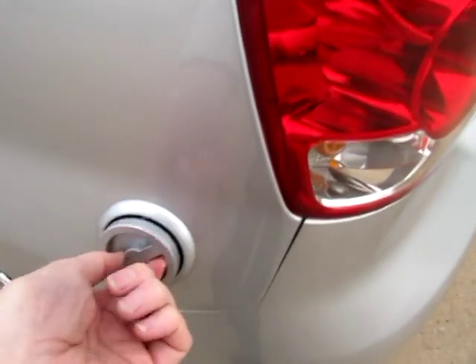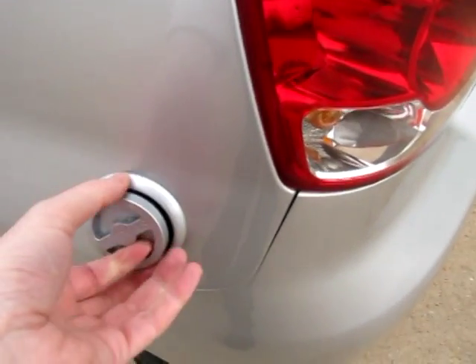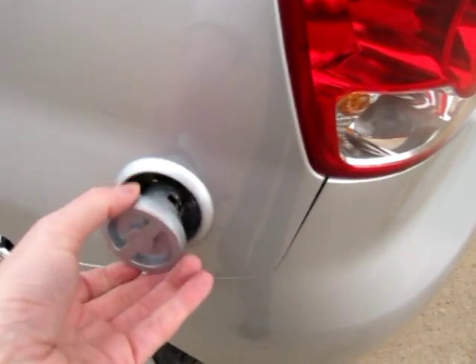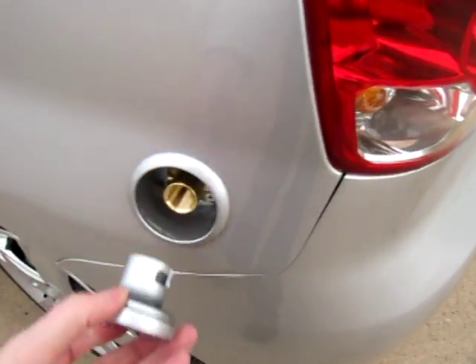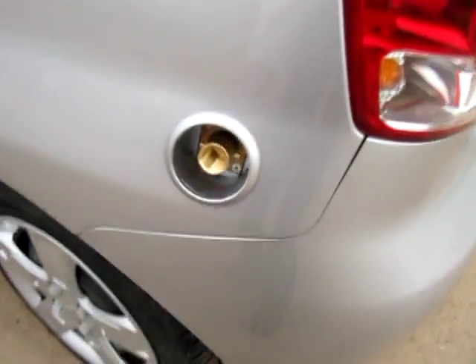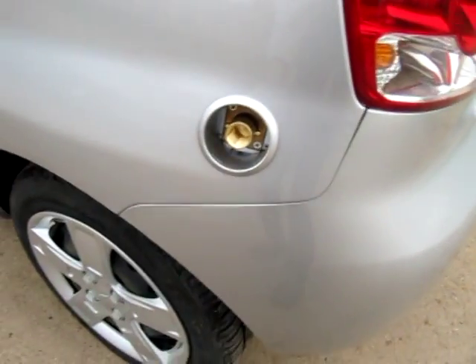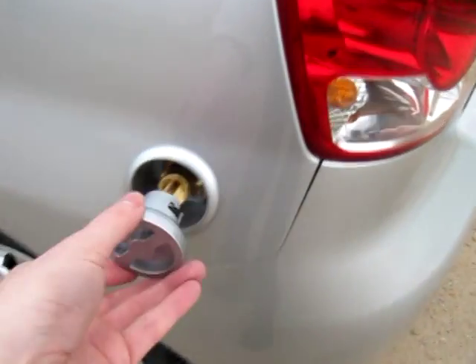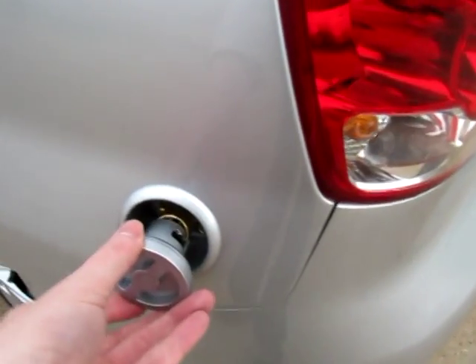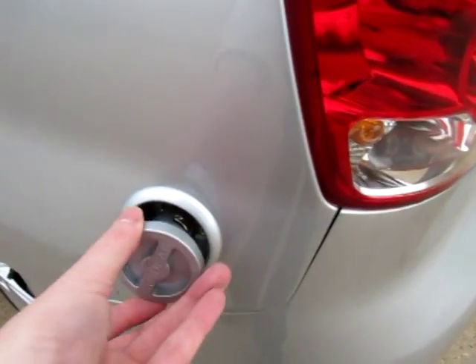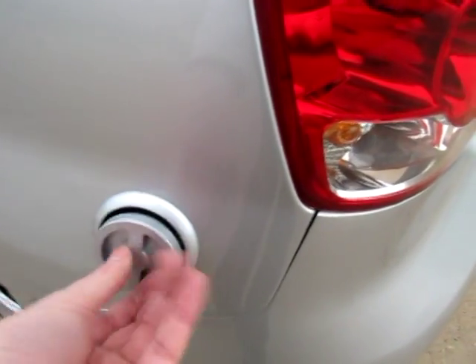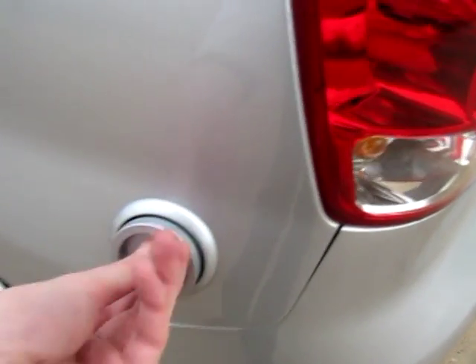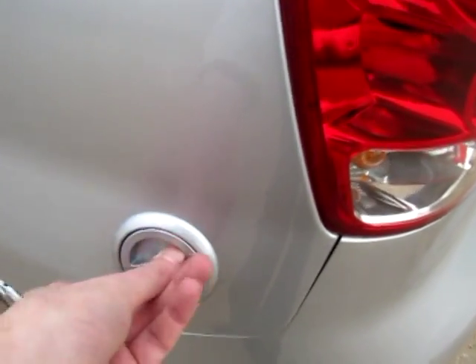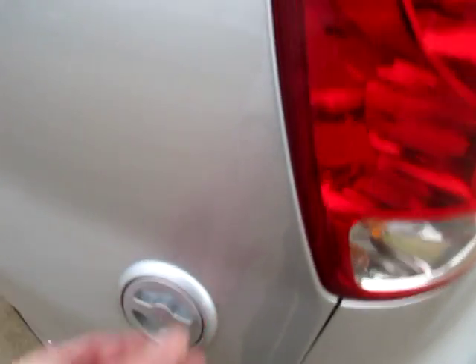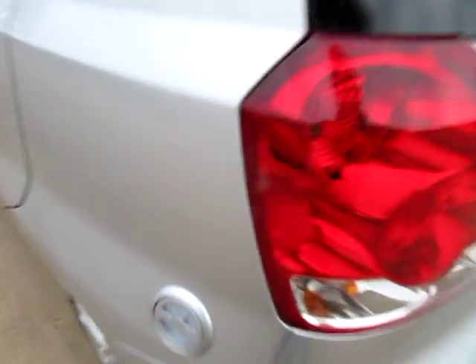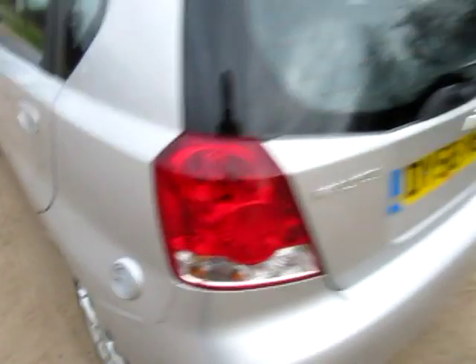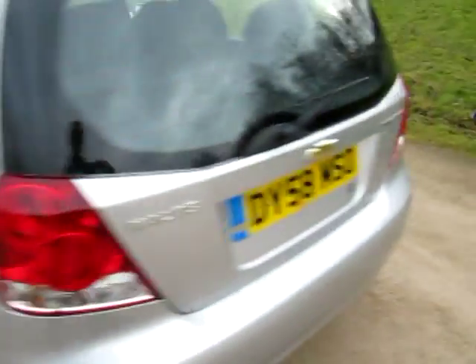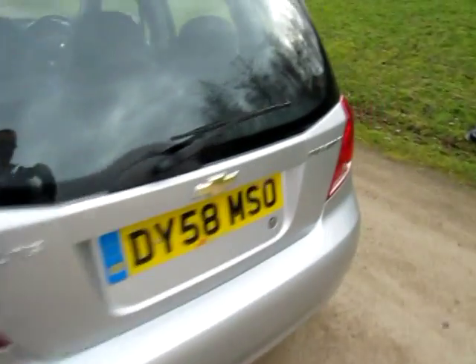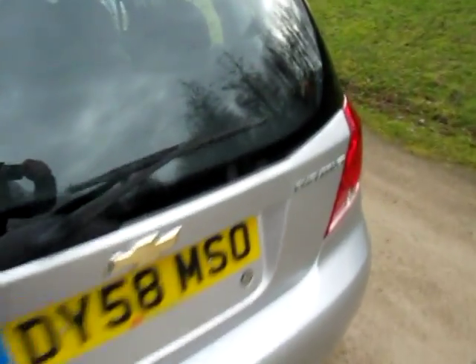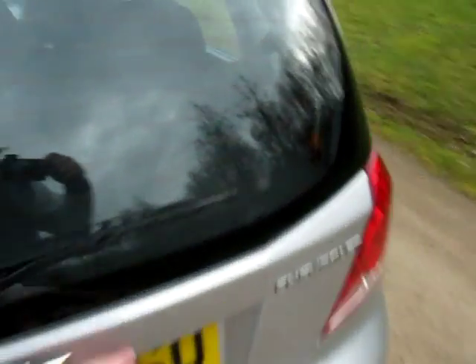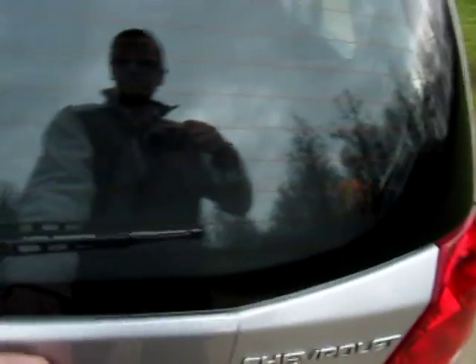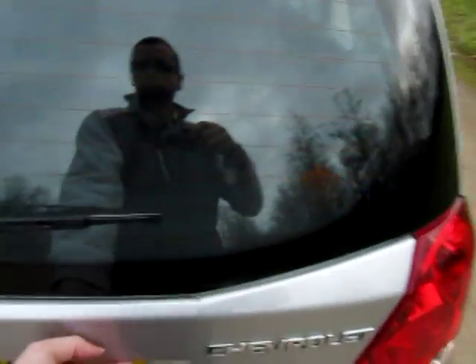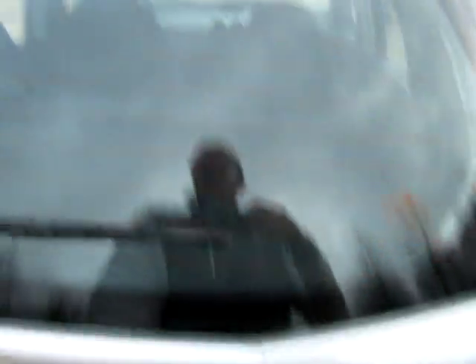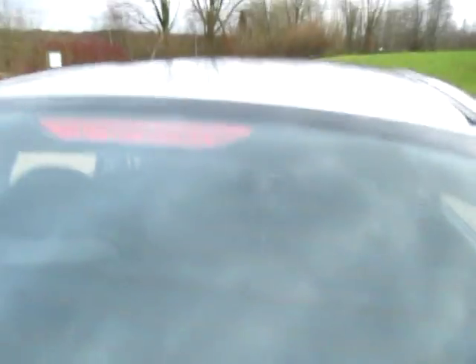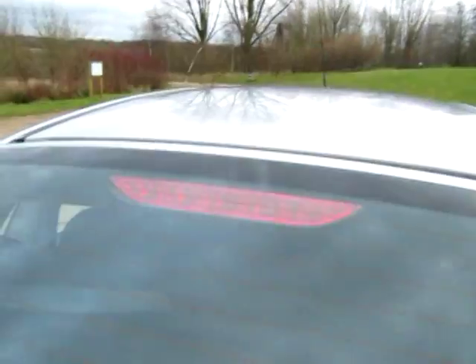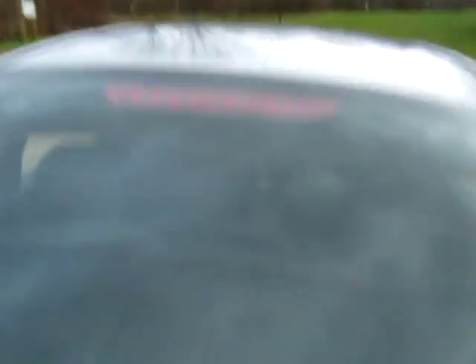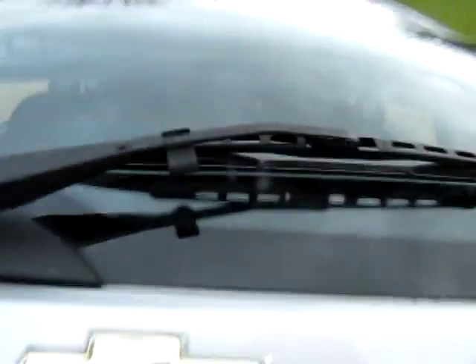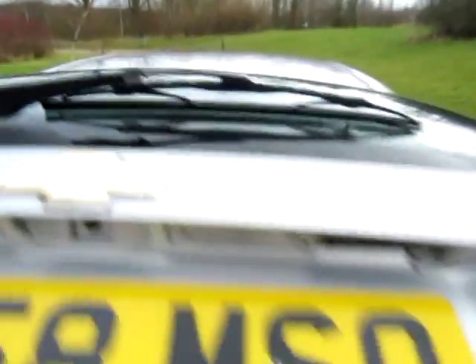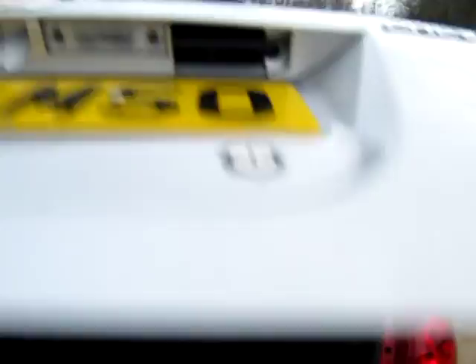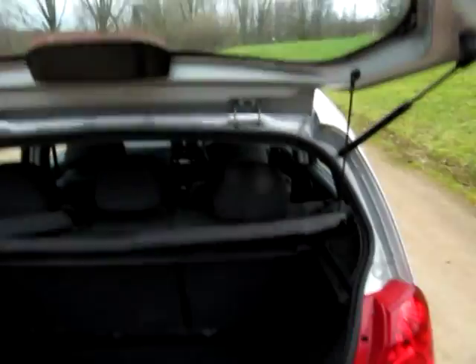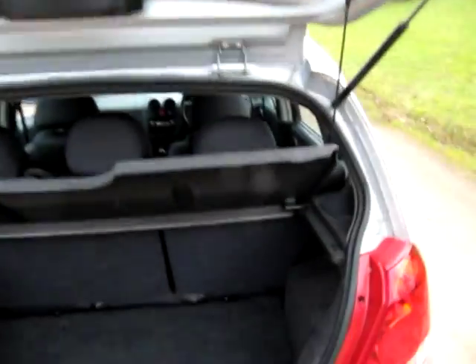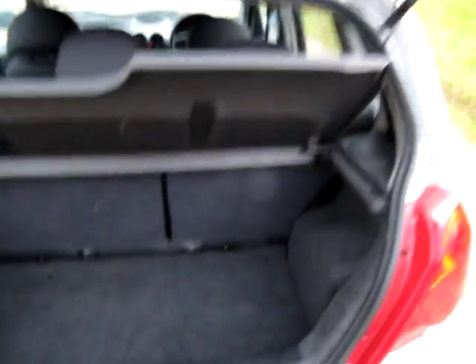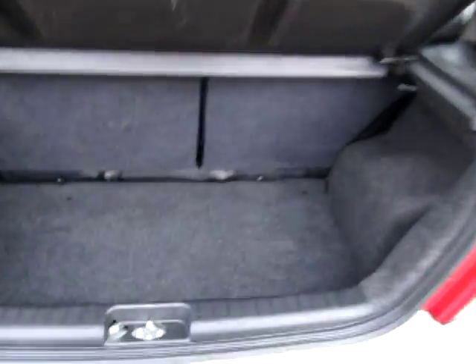So we've had a colour-coded filler cap, which I think fits in rather nicely, with the petrol filler cap being the other side. High-level brake light, rear wash wipe, as you expect from most modern cars.